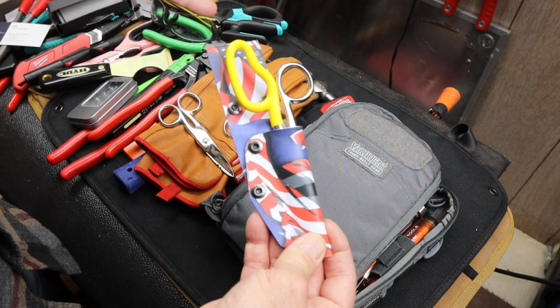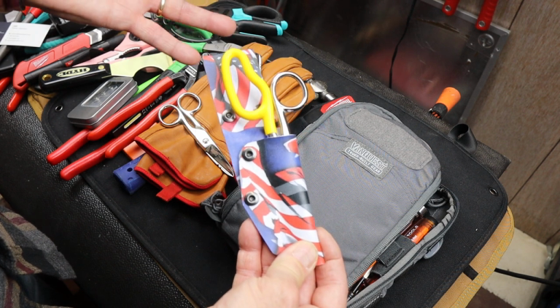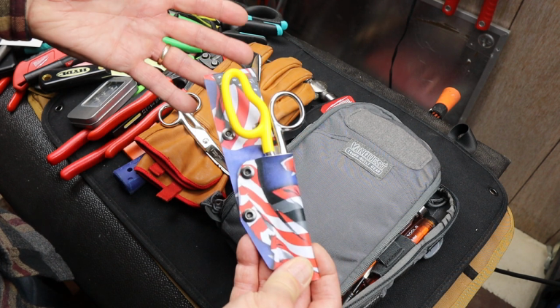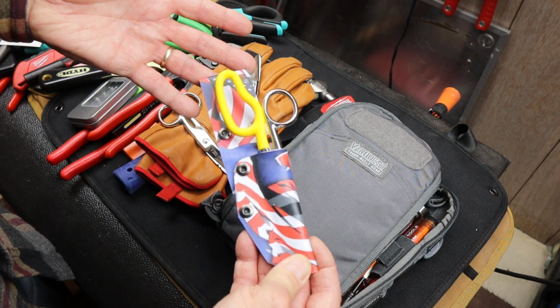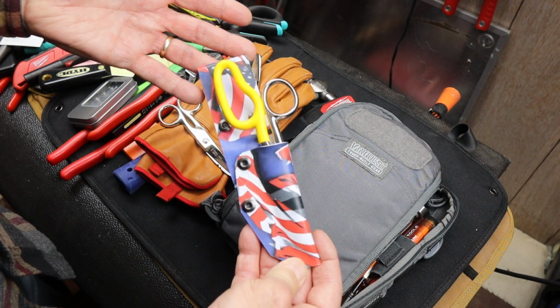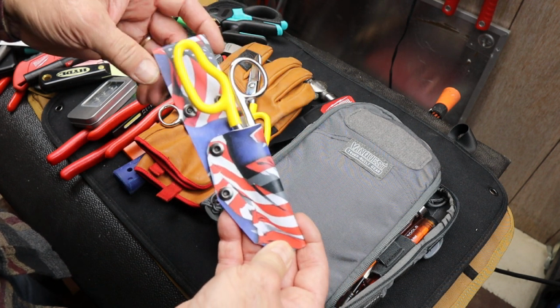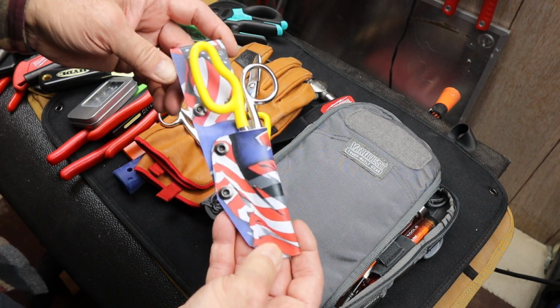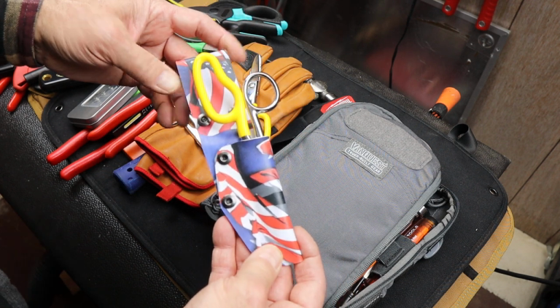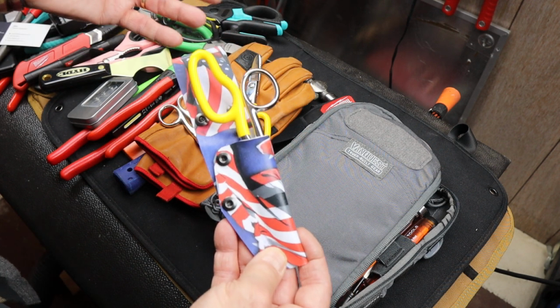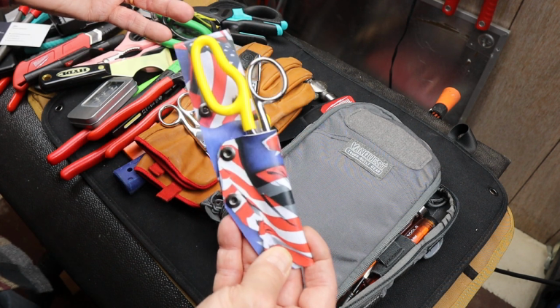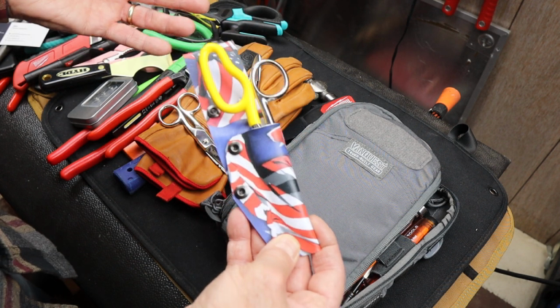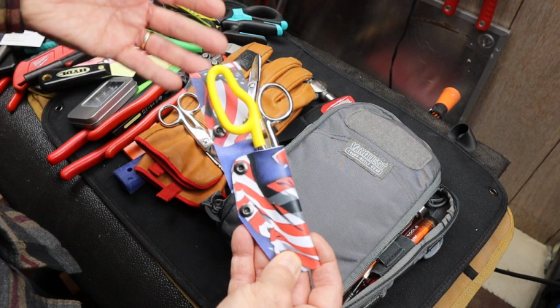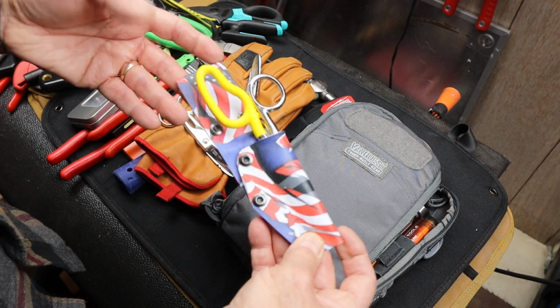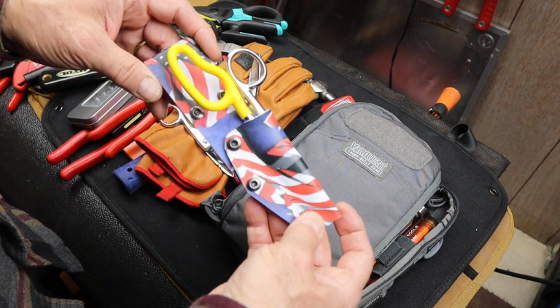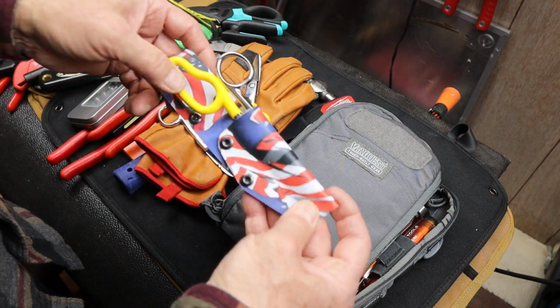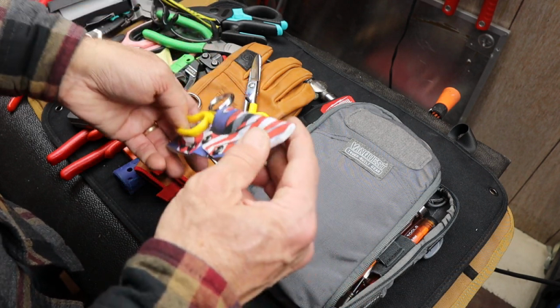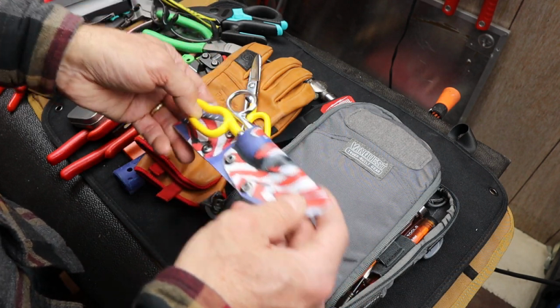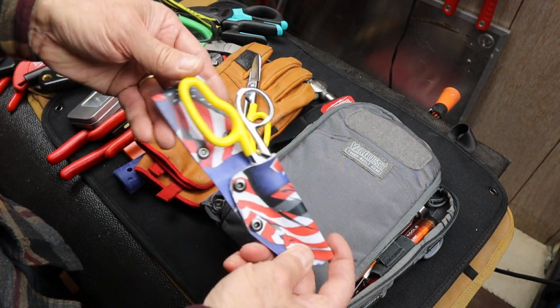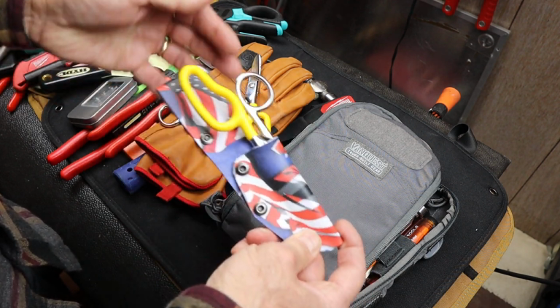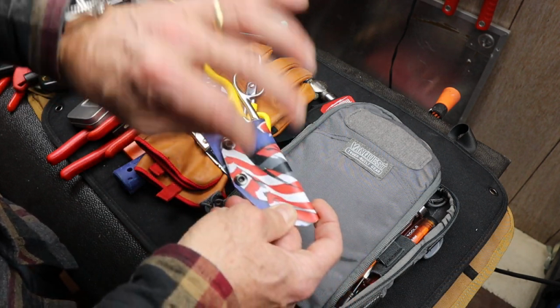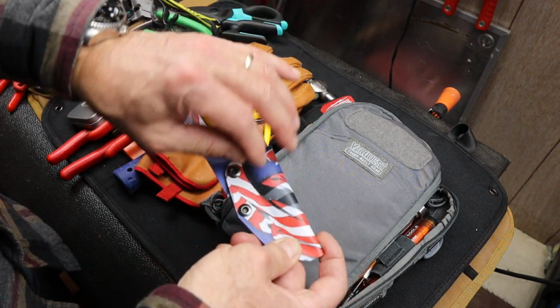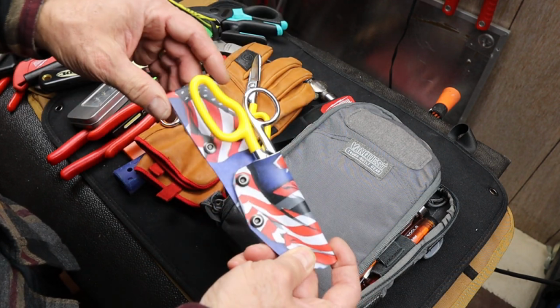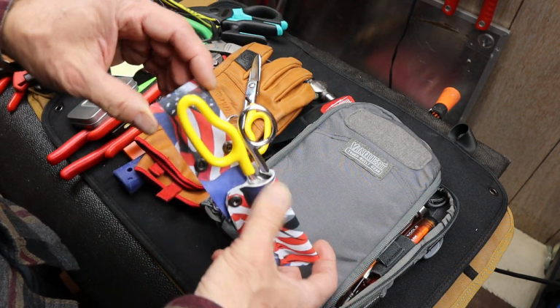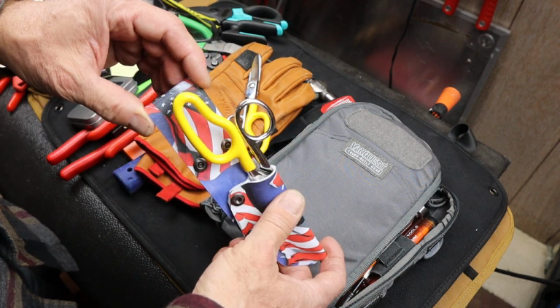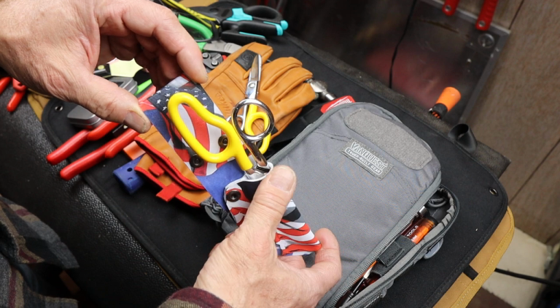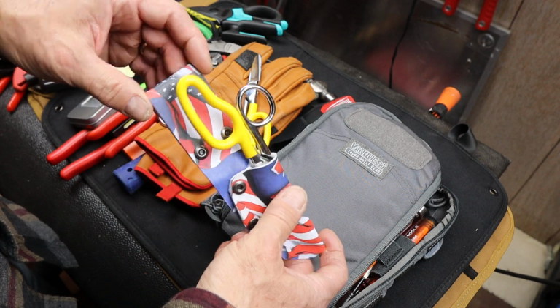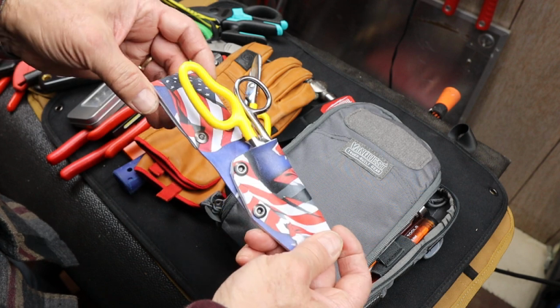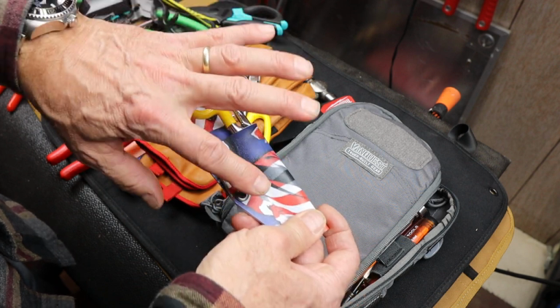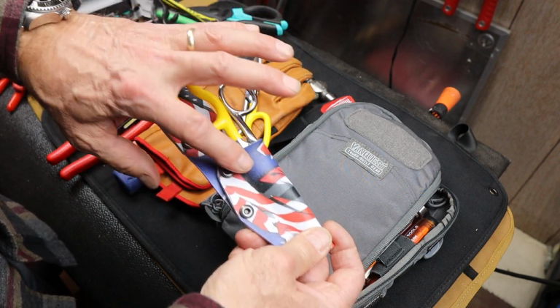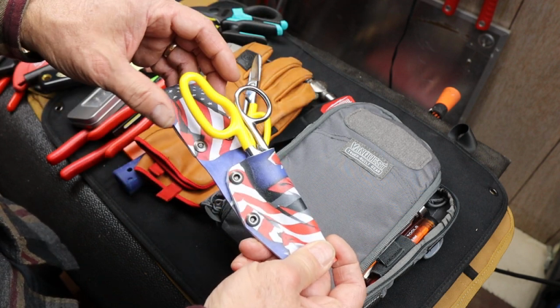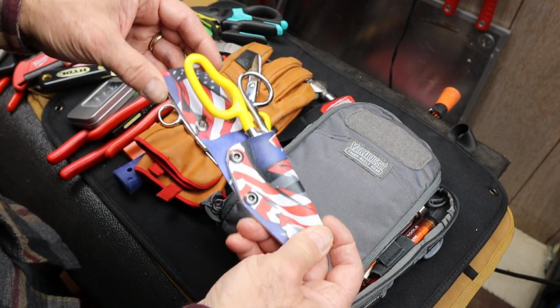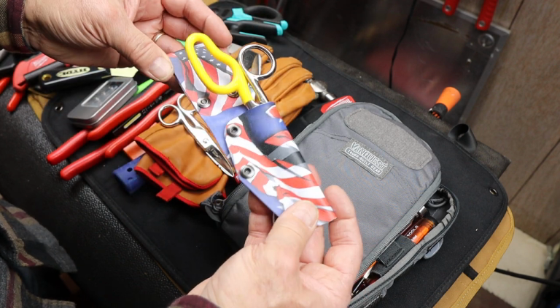I've had a lot of other holsters, like many people have, that are more like pouches or one-size-fits-all. You lose your tools out of them, or you have to have some crazy Velcro or snap to hold it in.